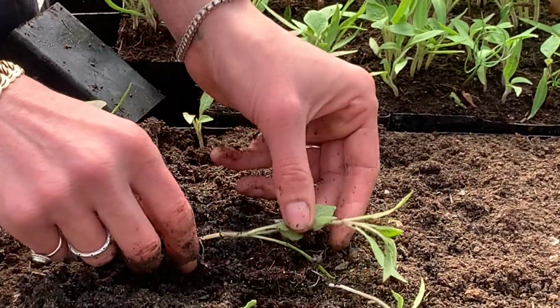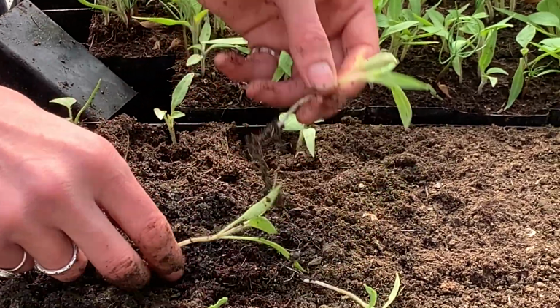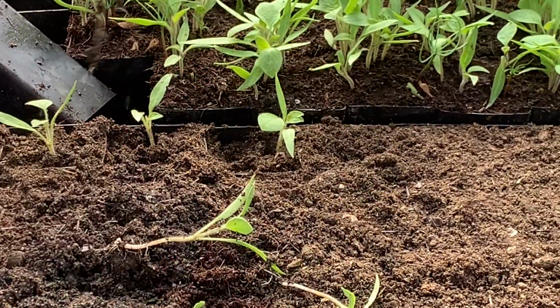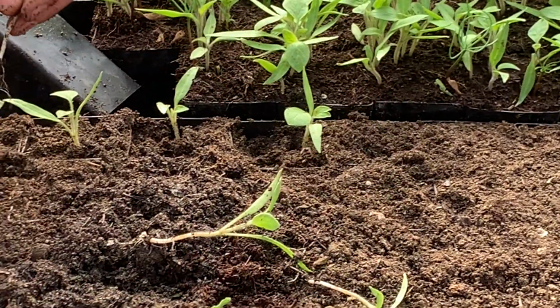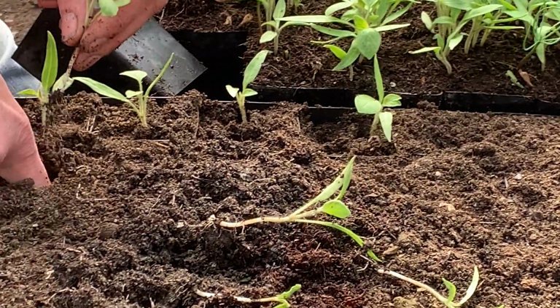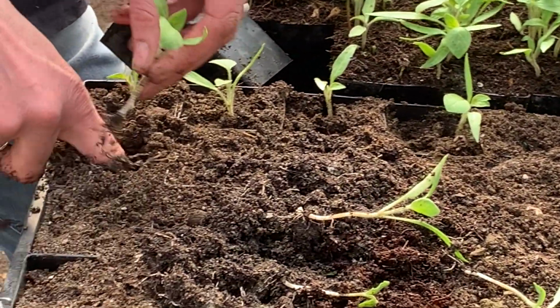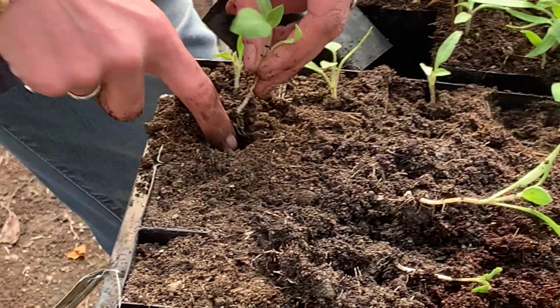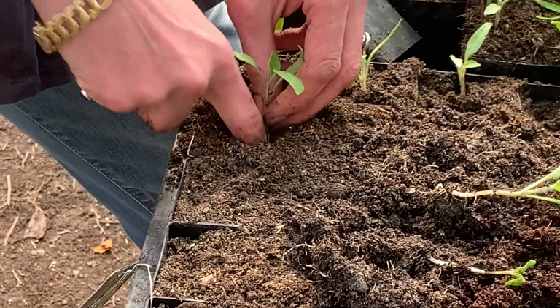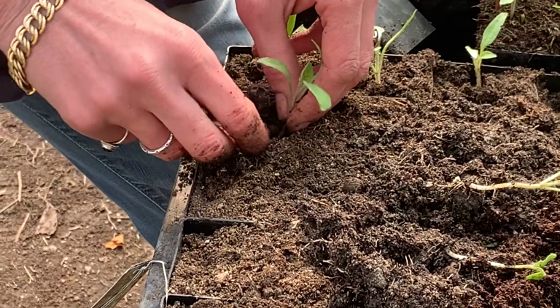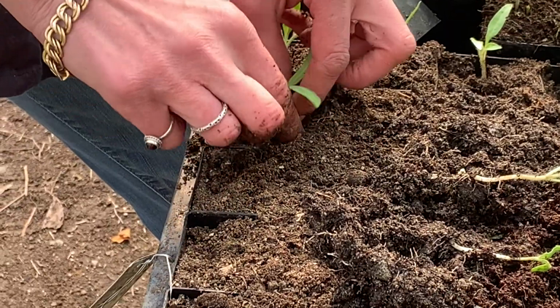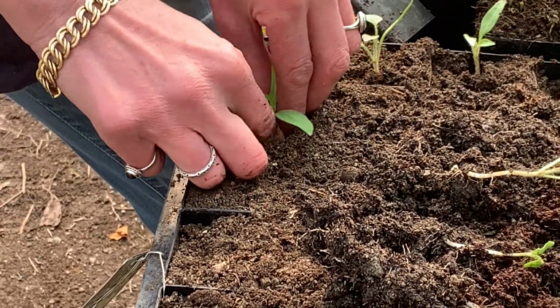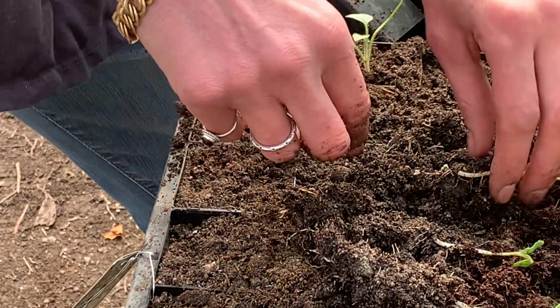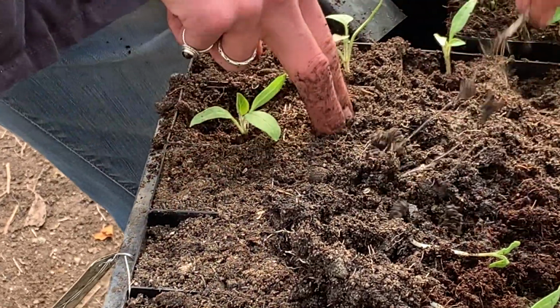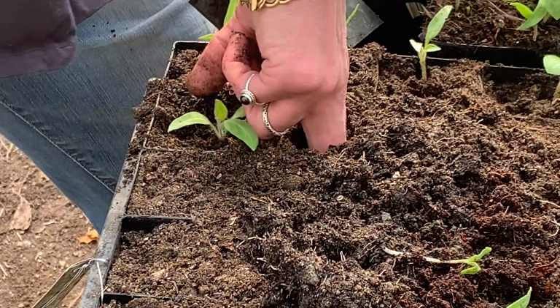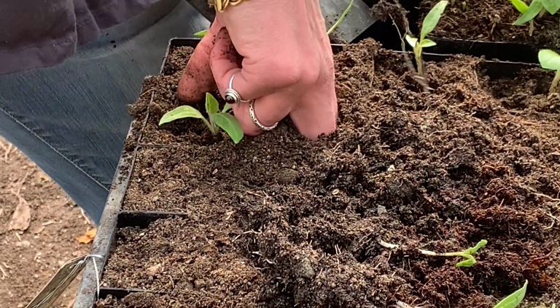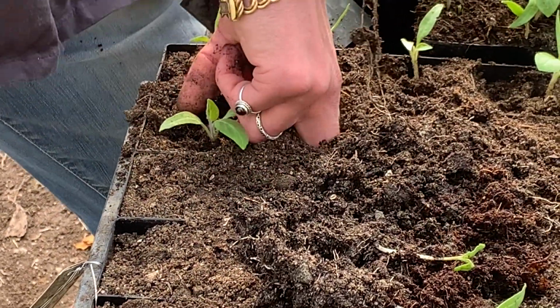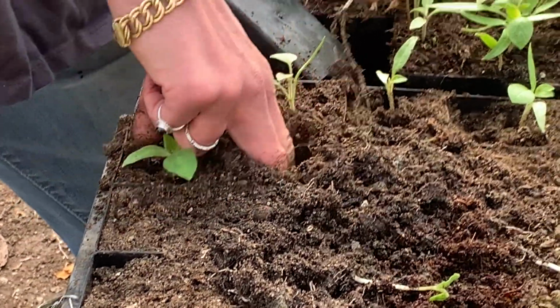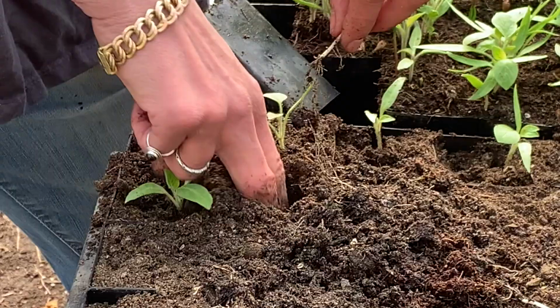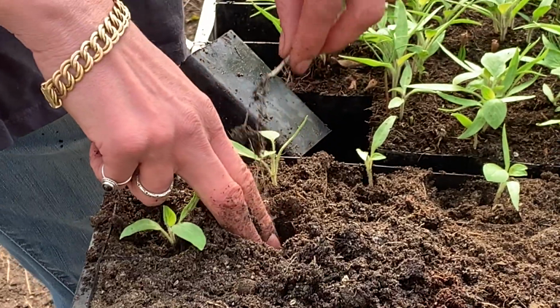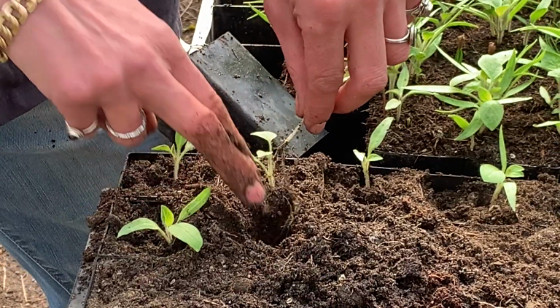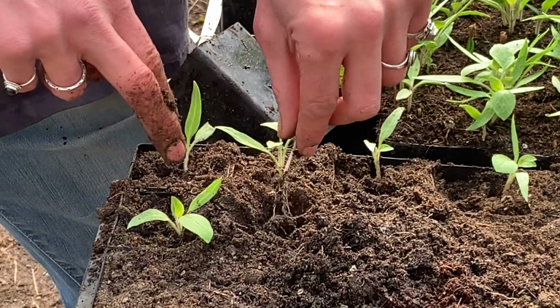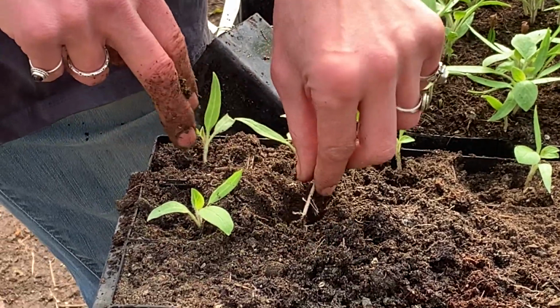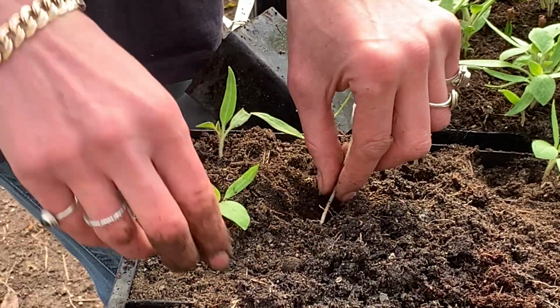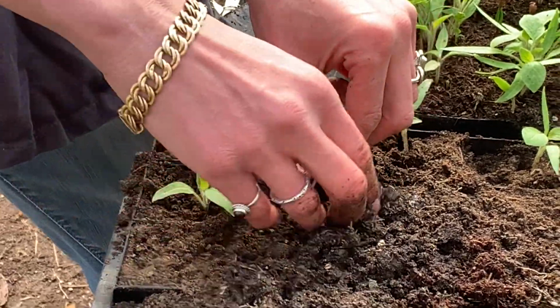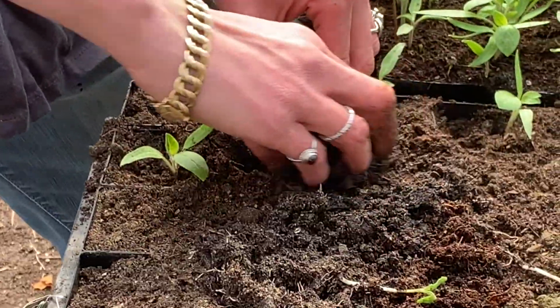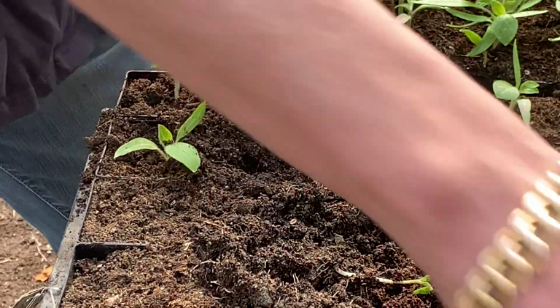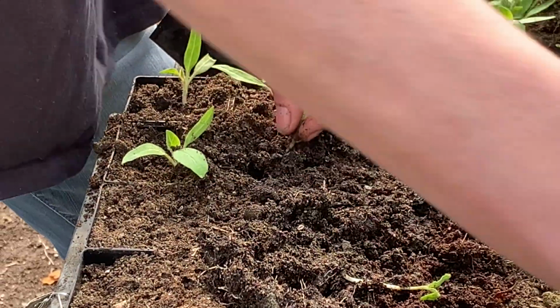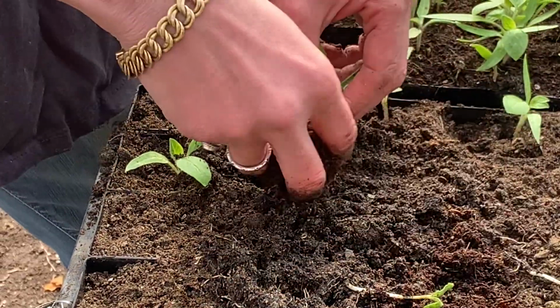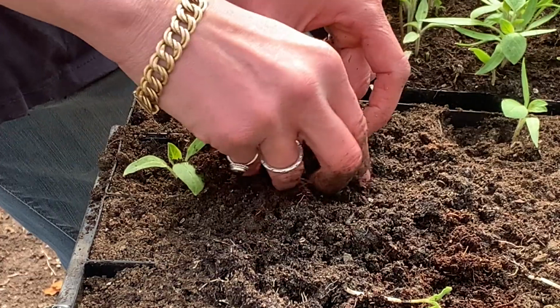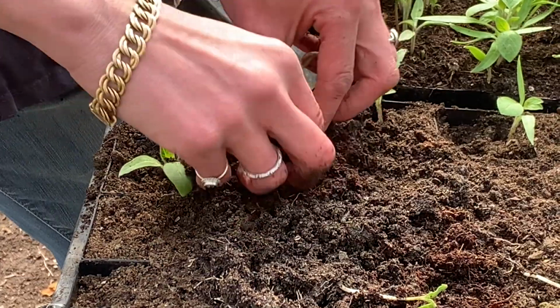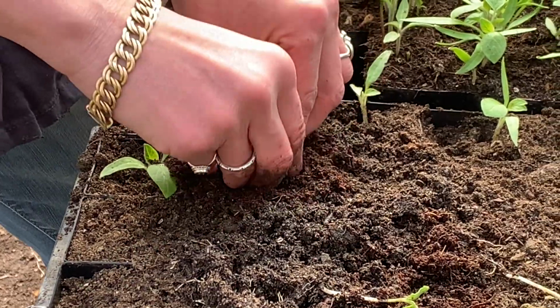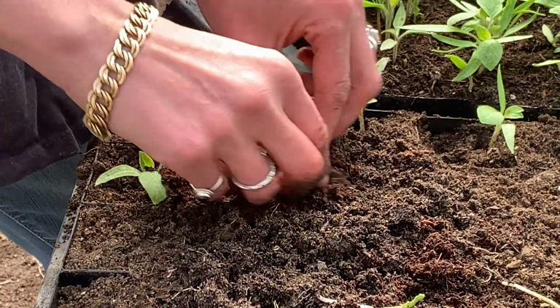If they're crowded, they'll start to bonsai or jay root, and none of that's good. Just make a little hole, drop the root all the way down in there, and then fill in around it.